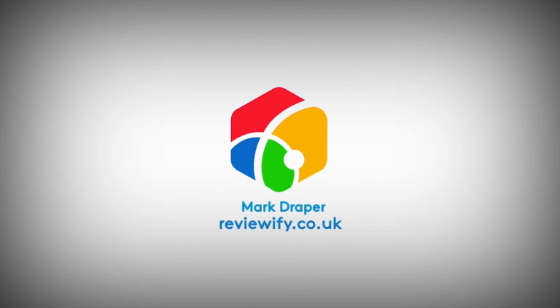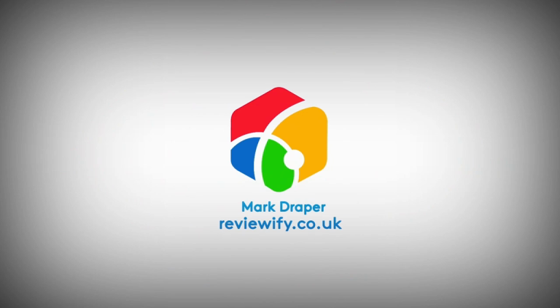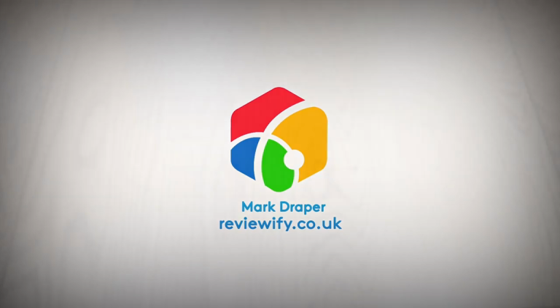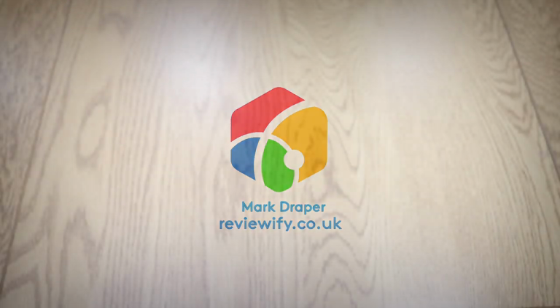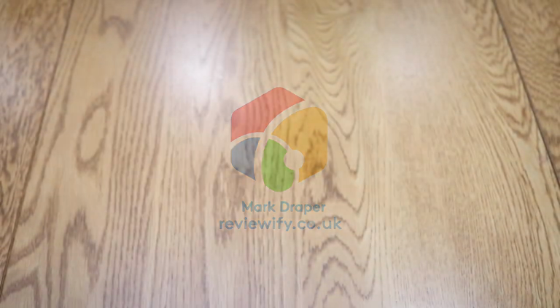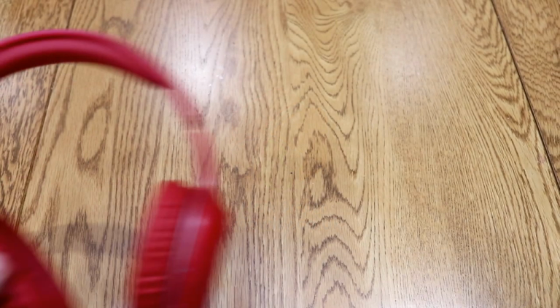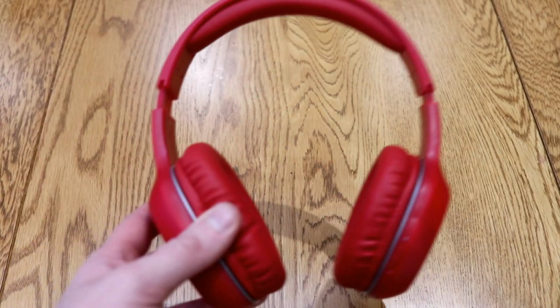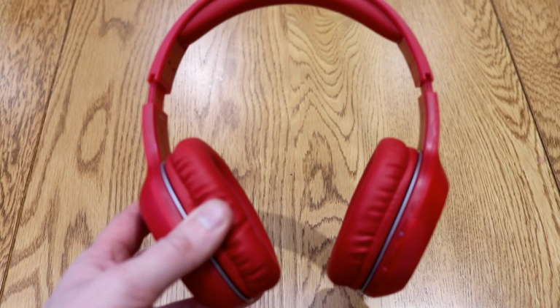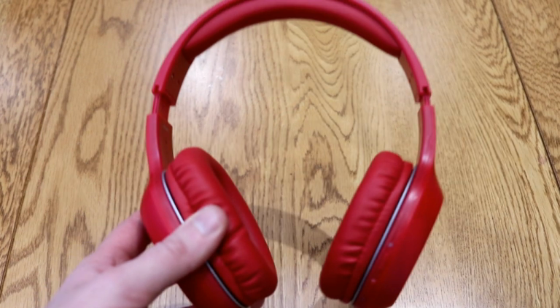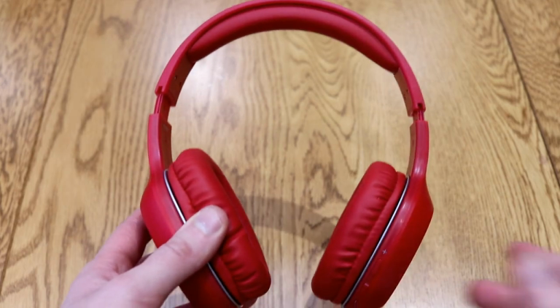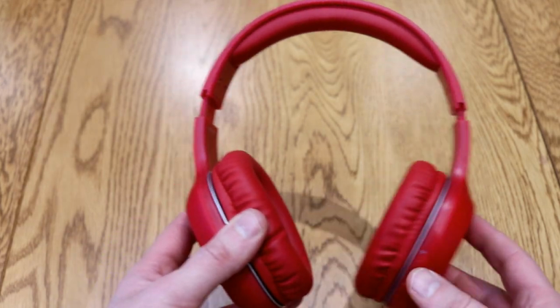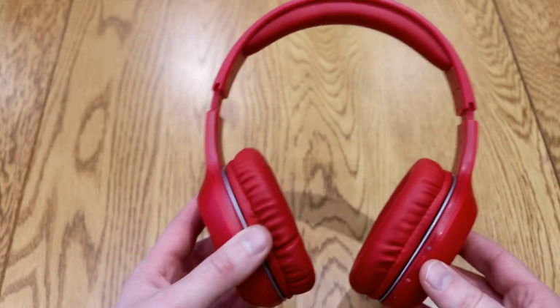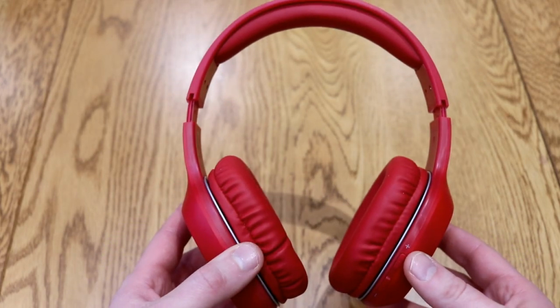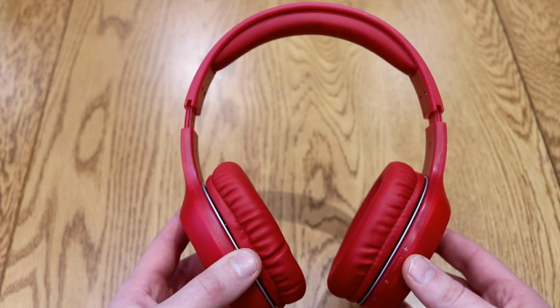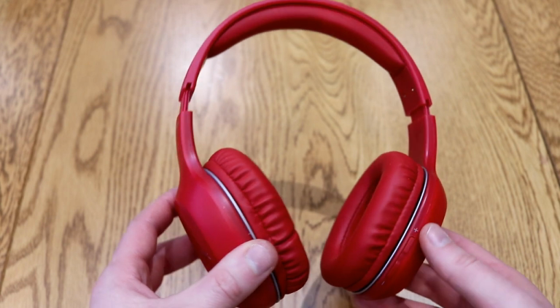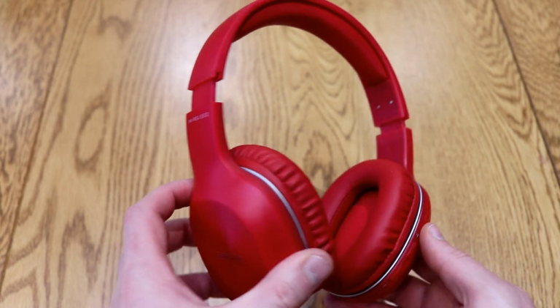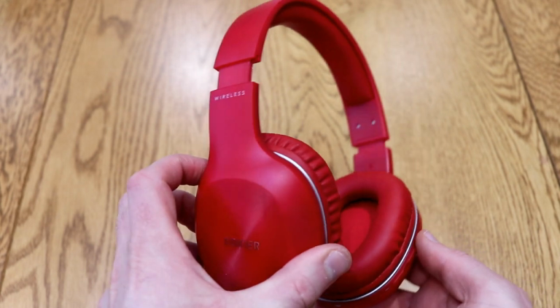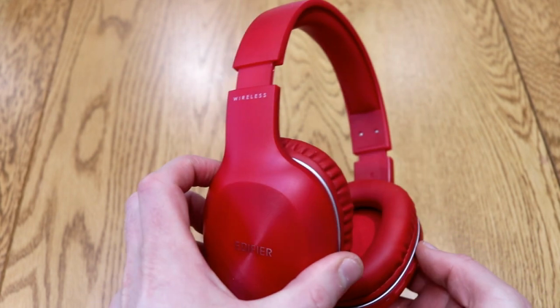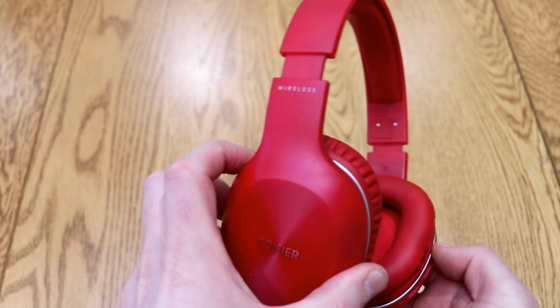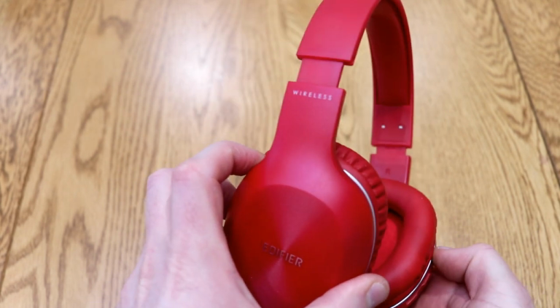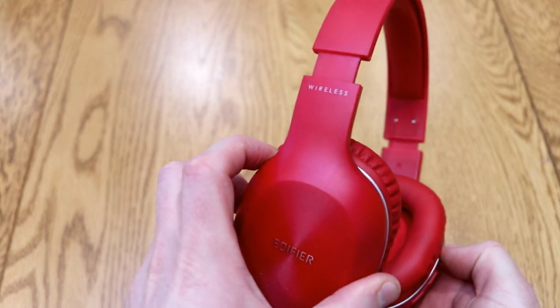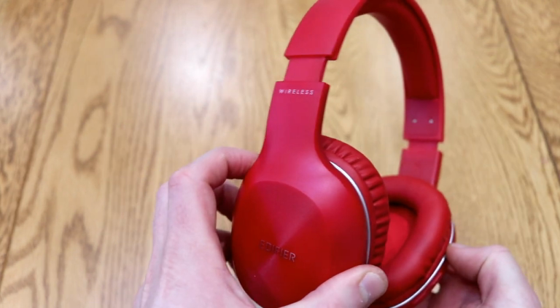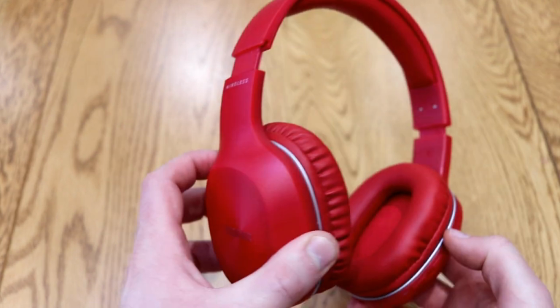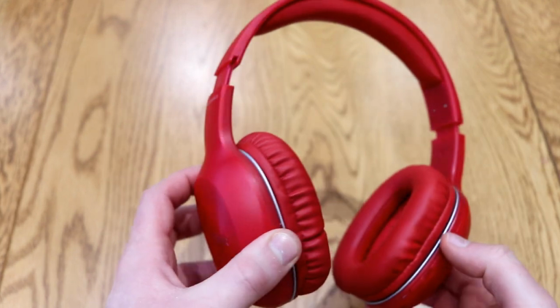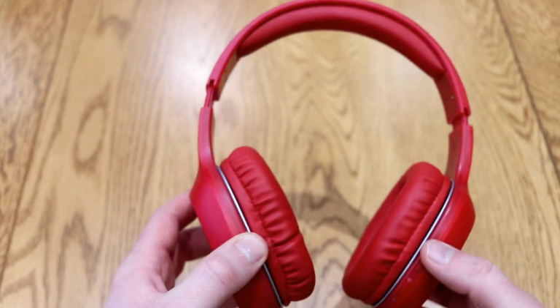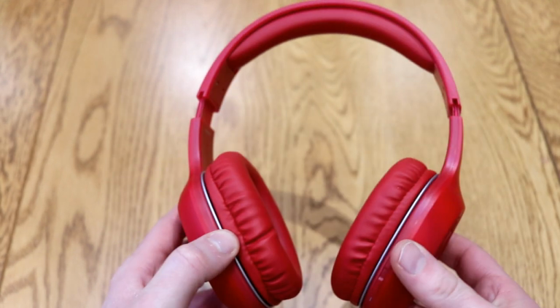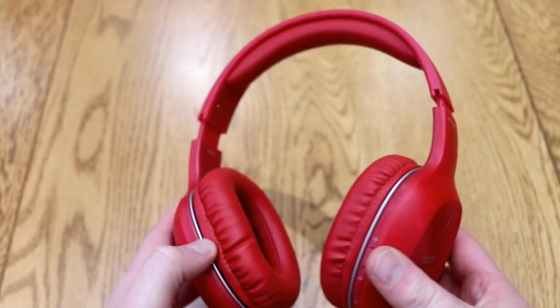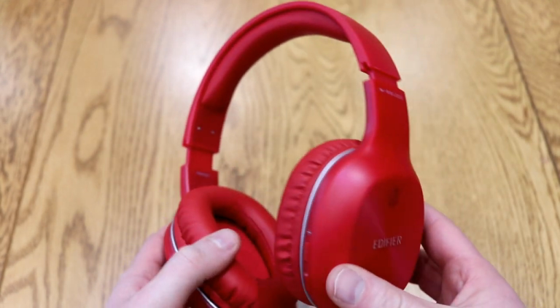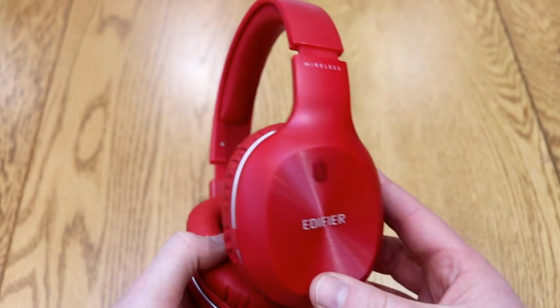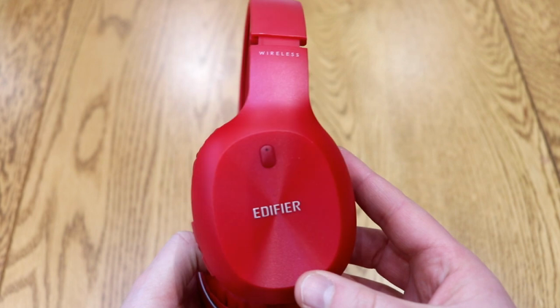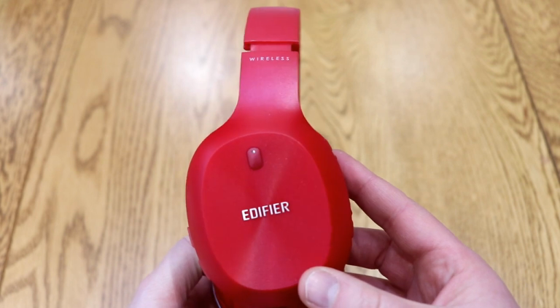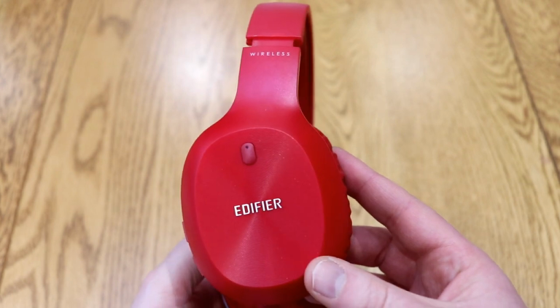Today we're going to take a quick look at the Edifier W800 Bluetooth headphones. This is the bright red version — they are available in other colors, including a more toned-down black version.